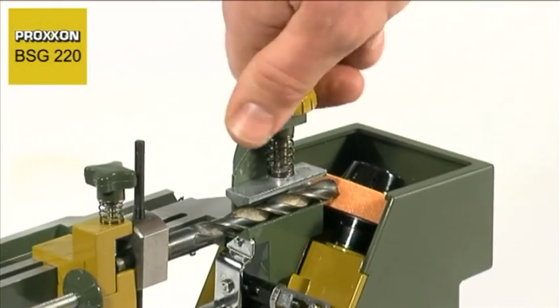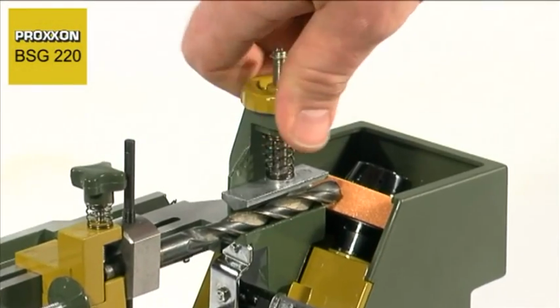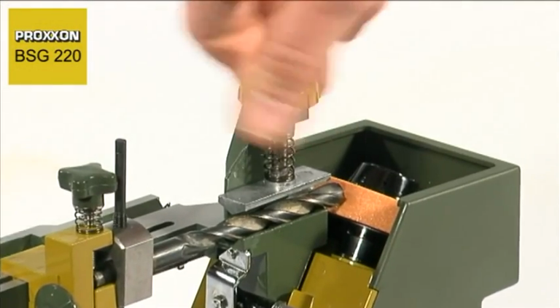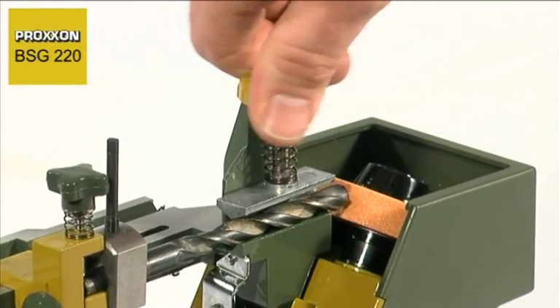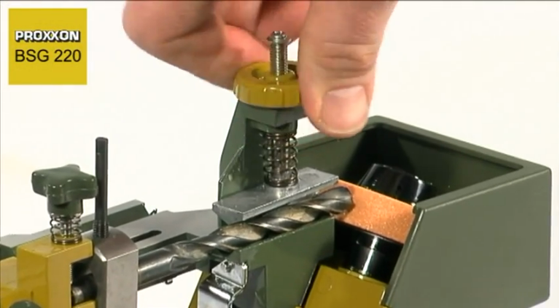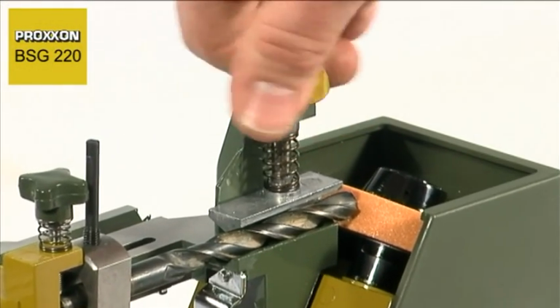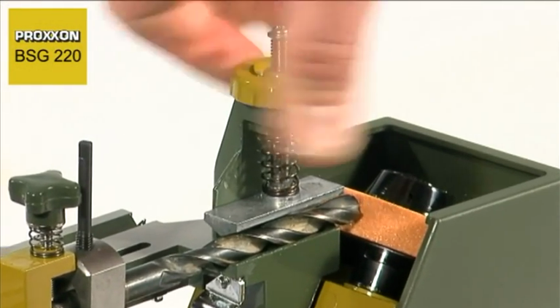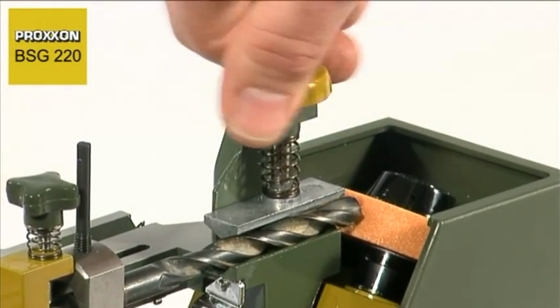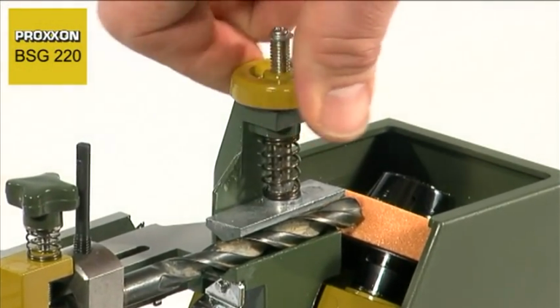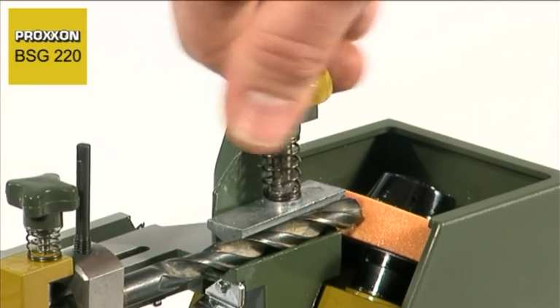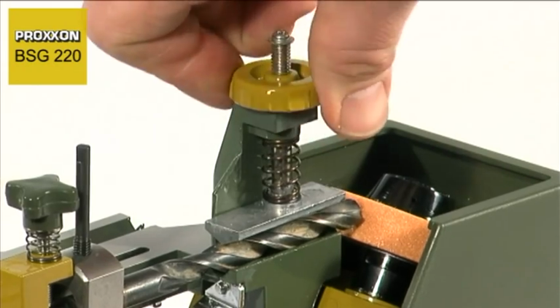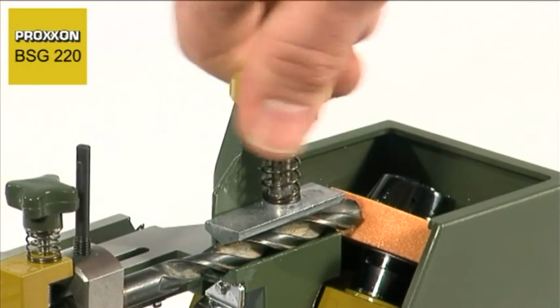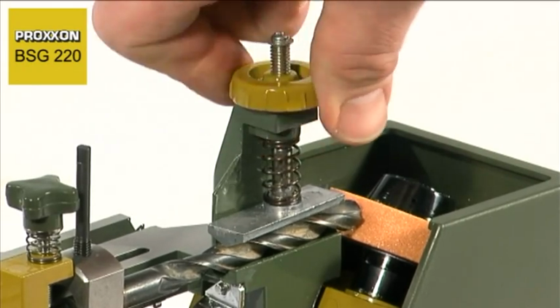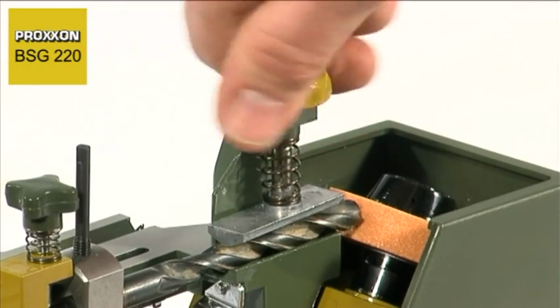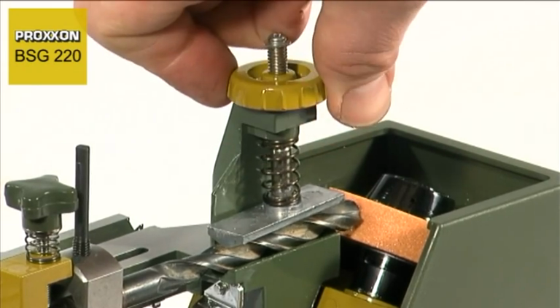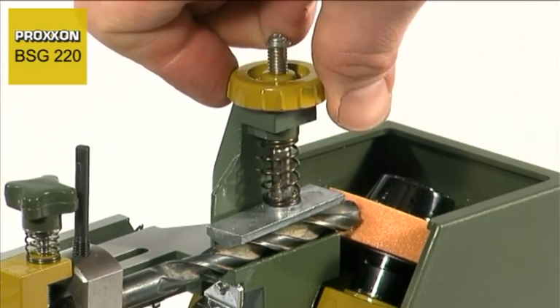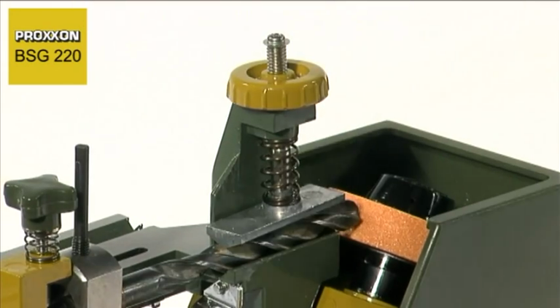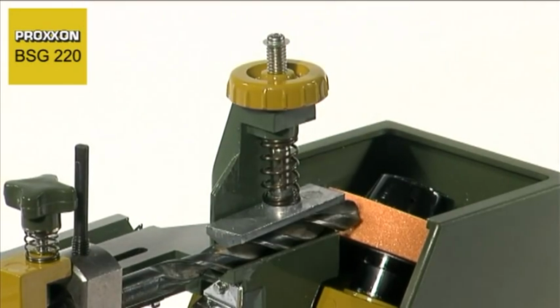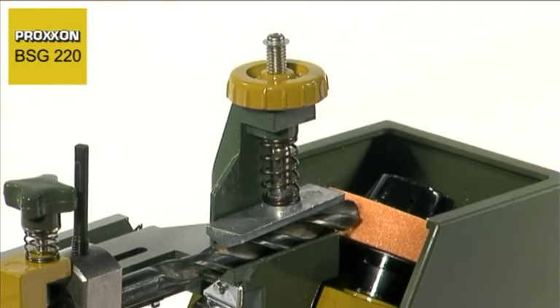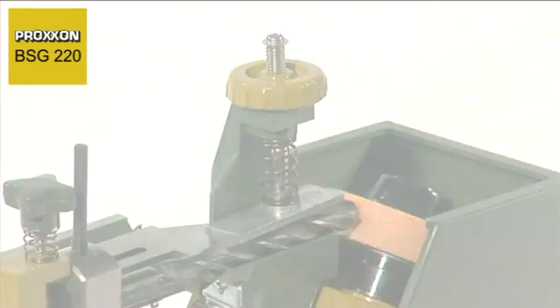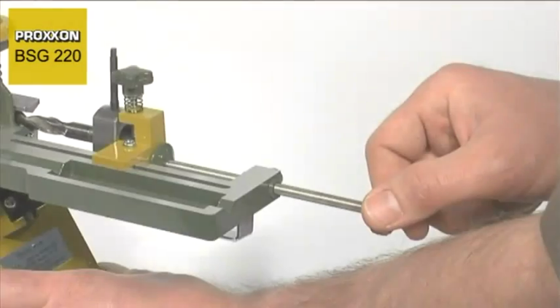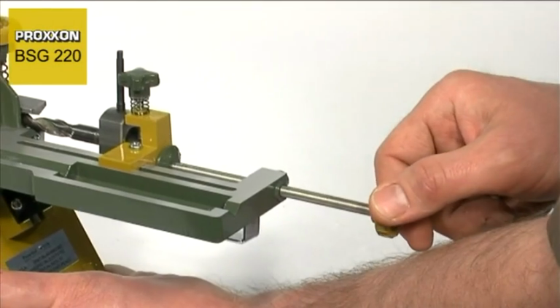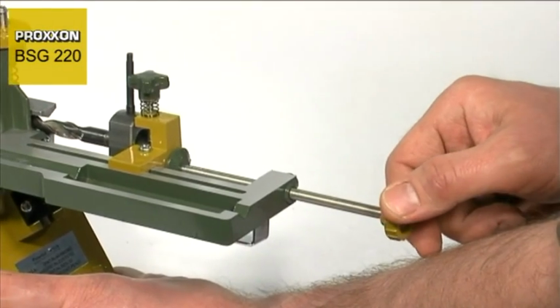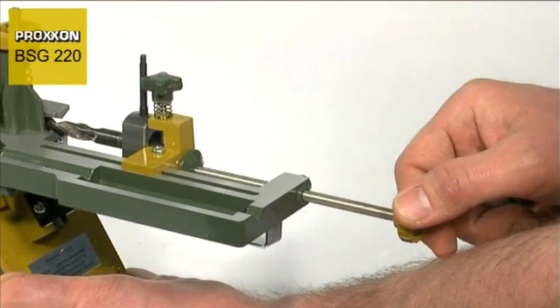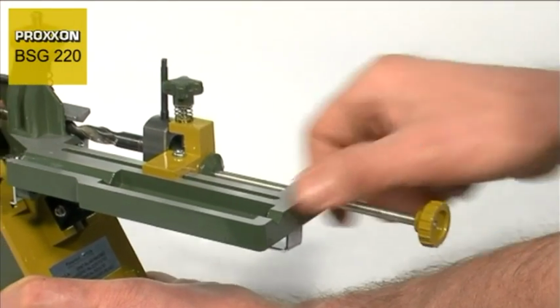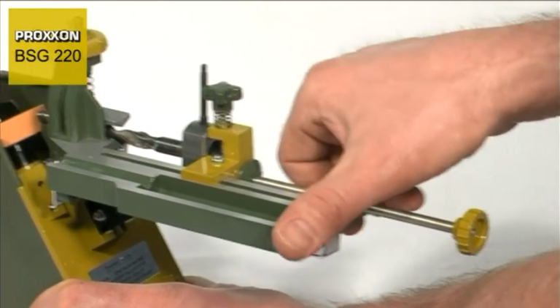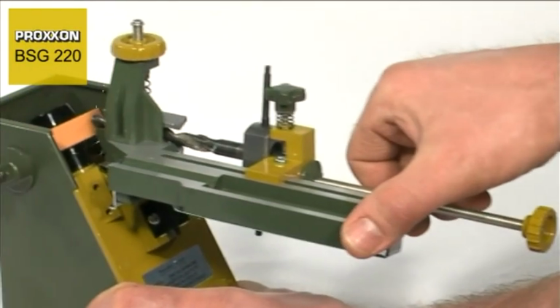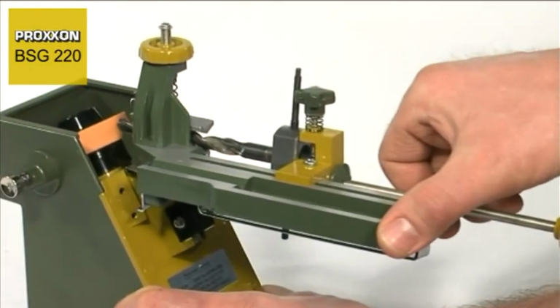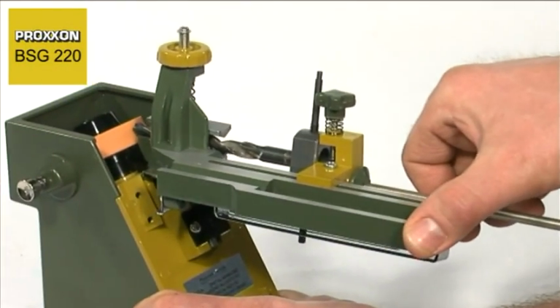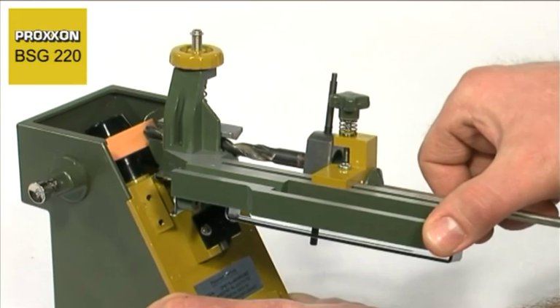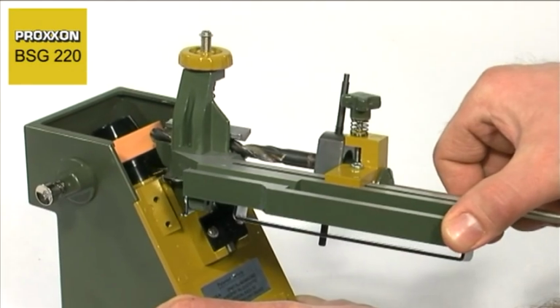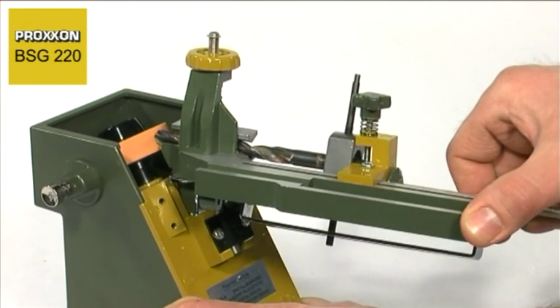This not only saves a lot of money, it also saves a lot of time. And use of the BSG-220 is extremely simple. First read the easily understandable operating manual, and you will soon be able to regrind metal spiral drills simply and speedily.